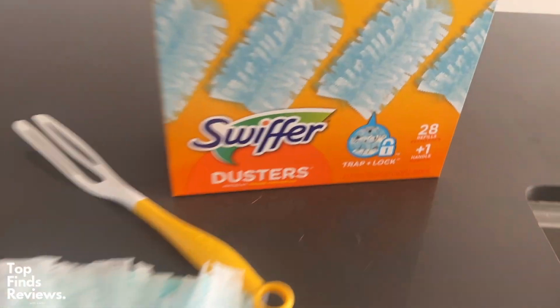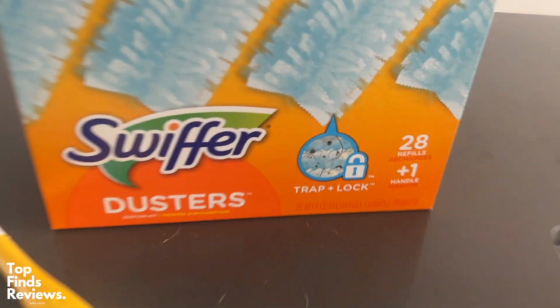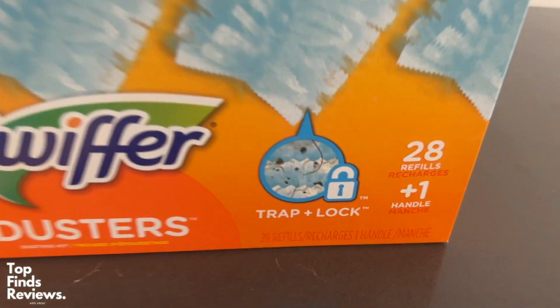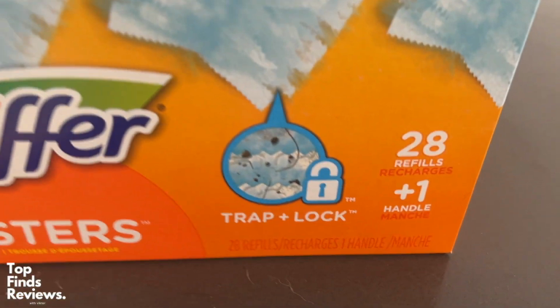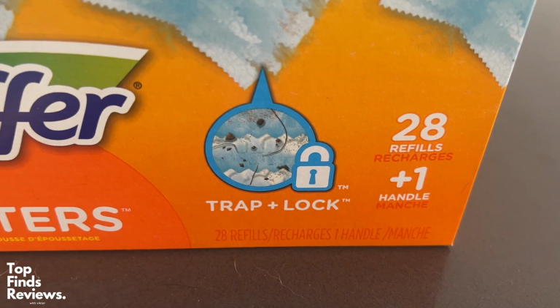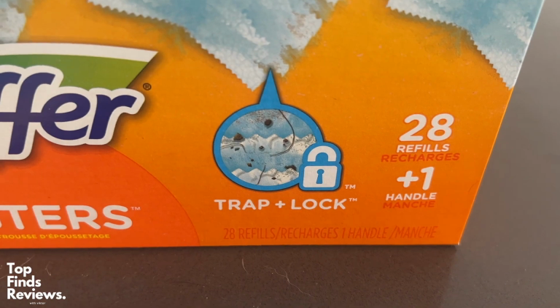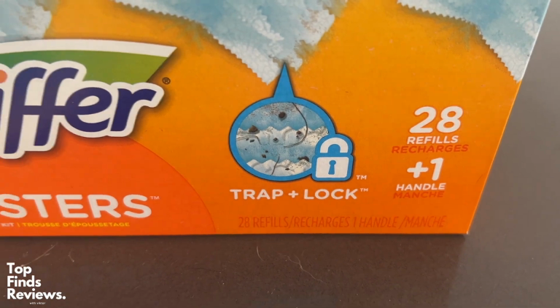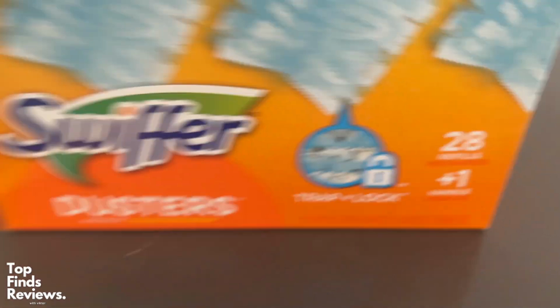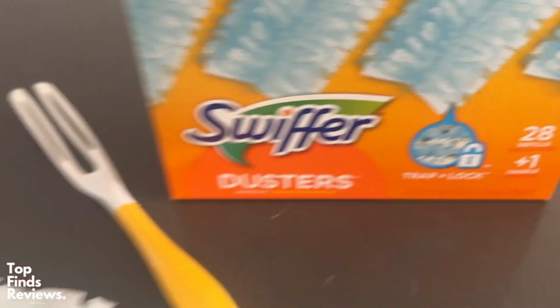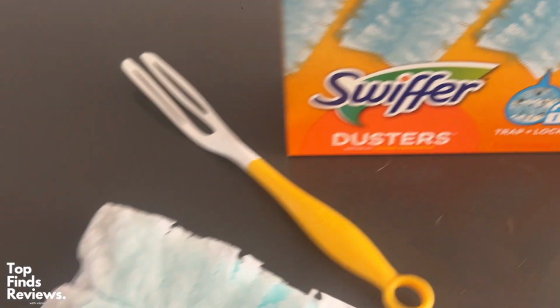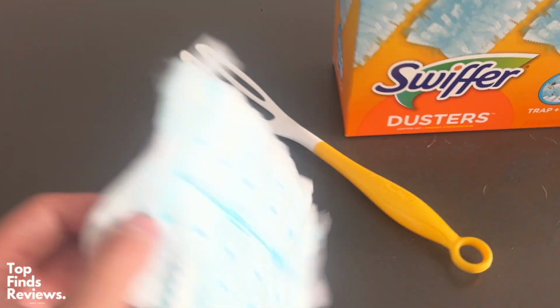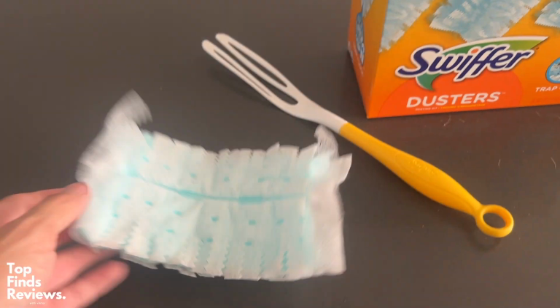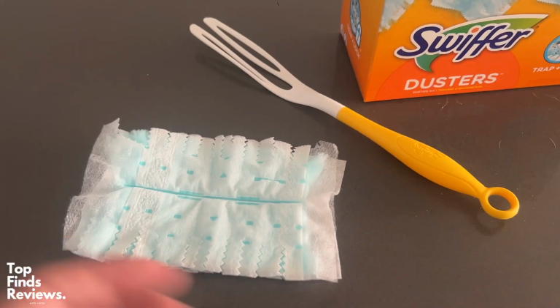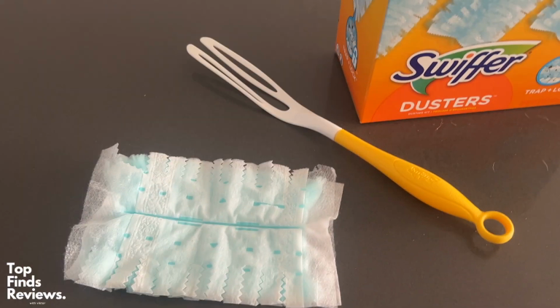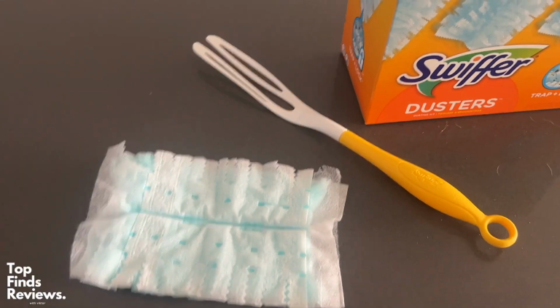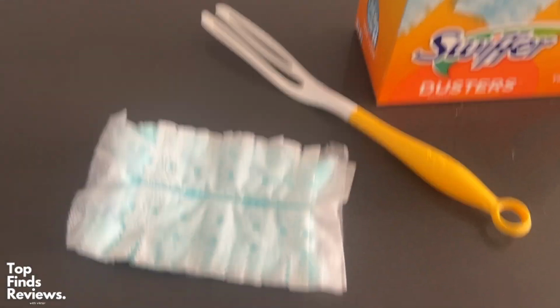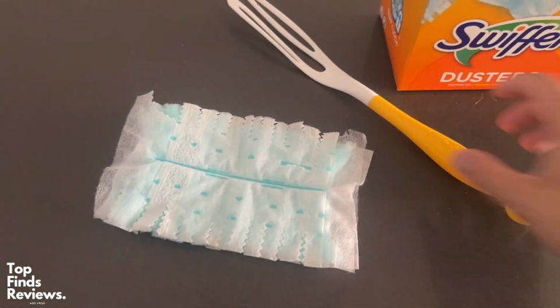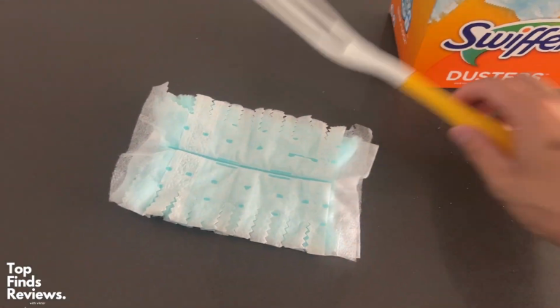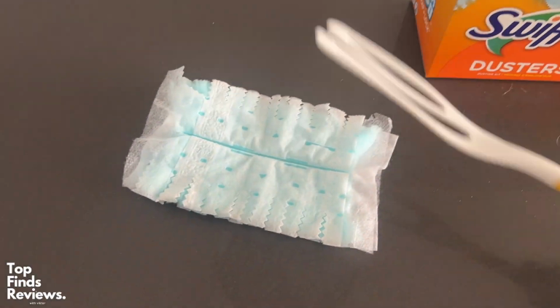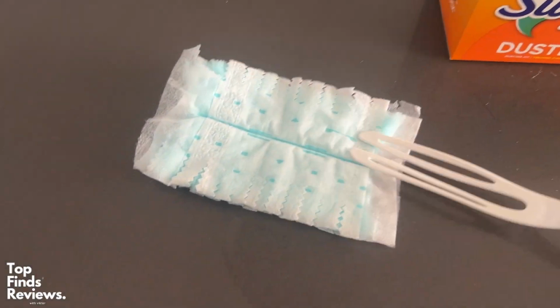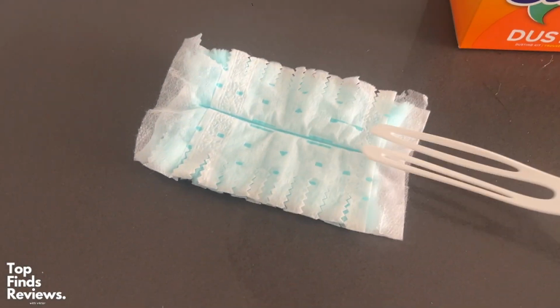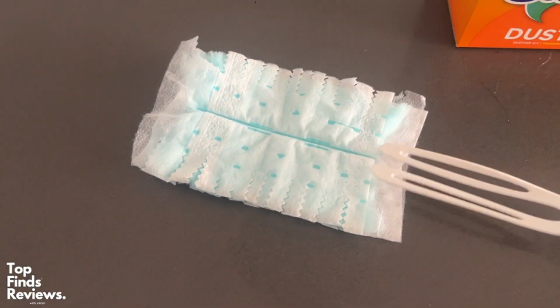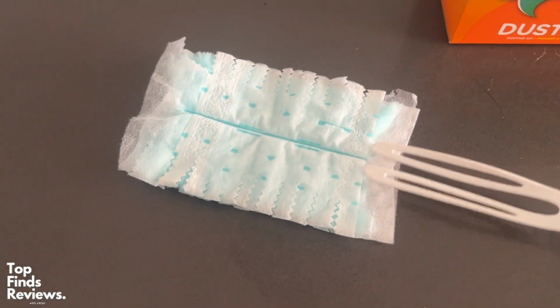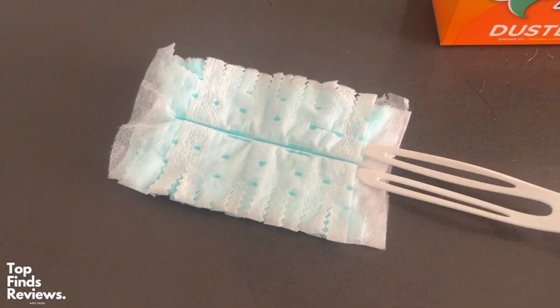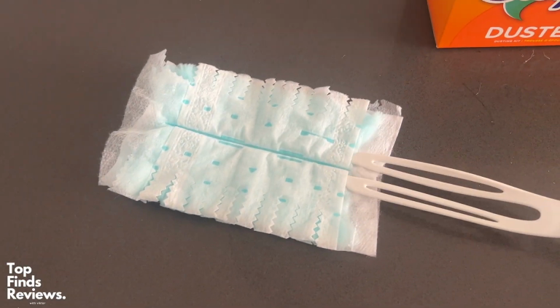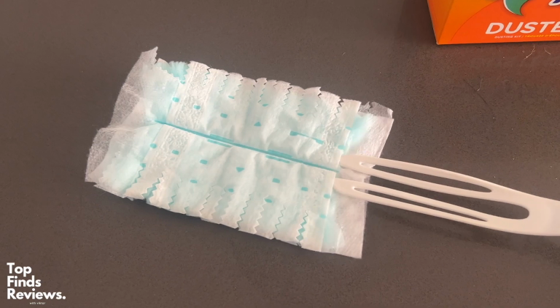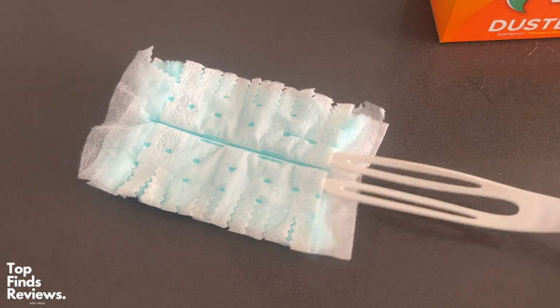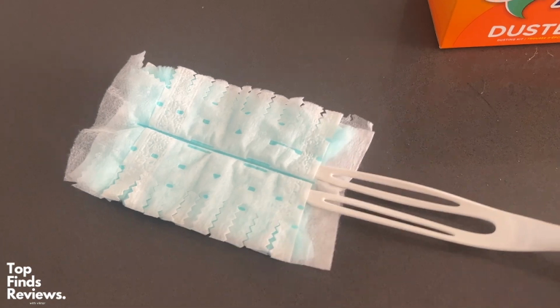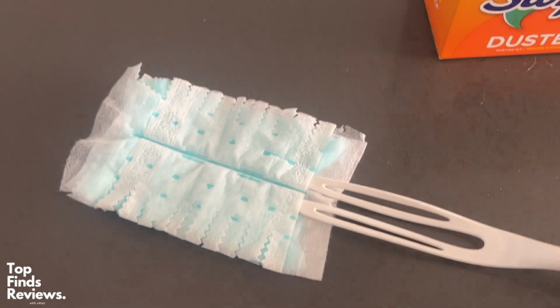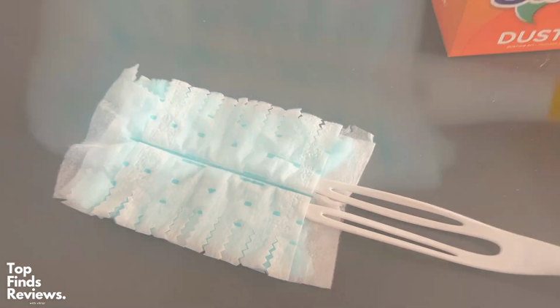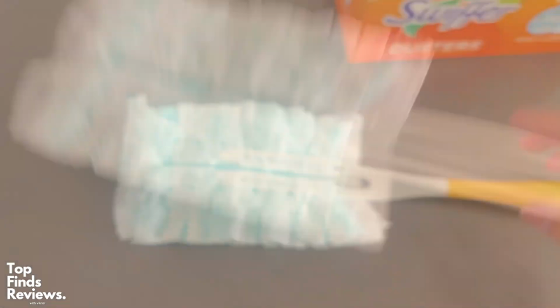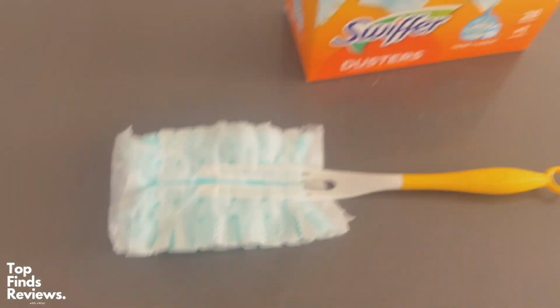These are fantastic. I just love using these on all of my surfaces, even my TV screen and everything like that. It's super soft — it won't scratch any of your surfaces.